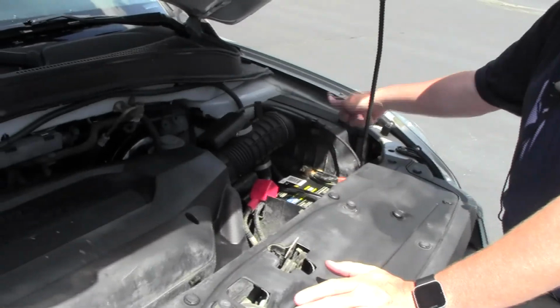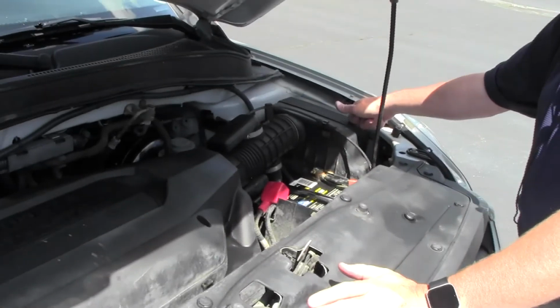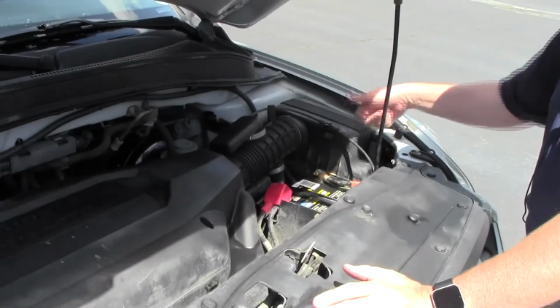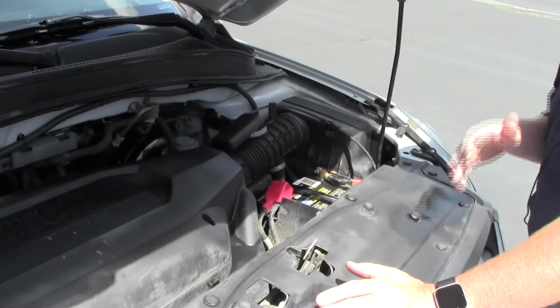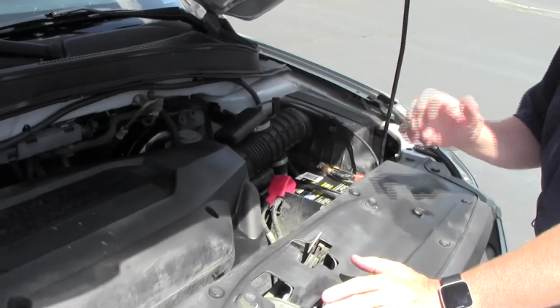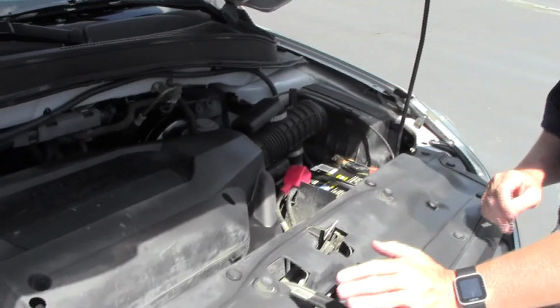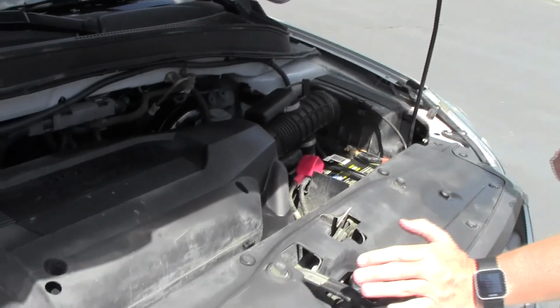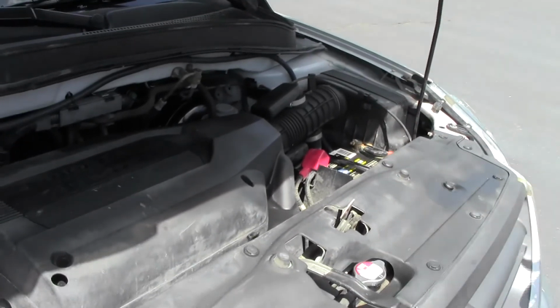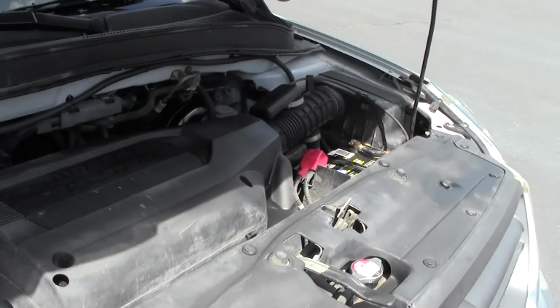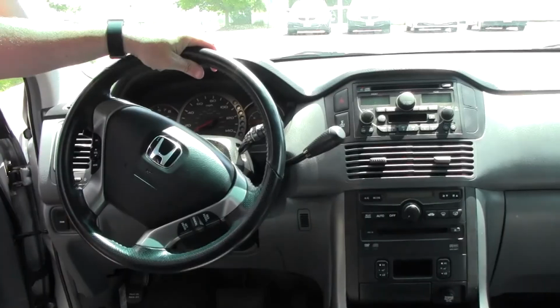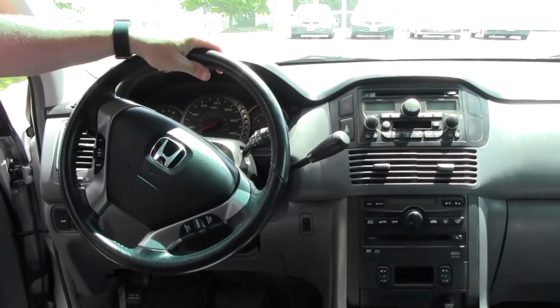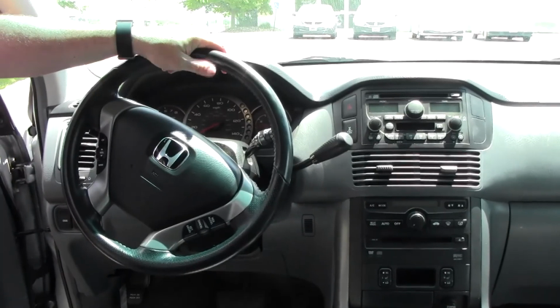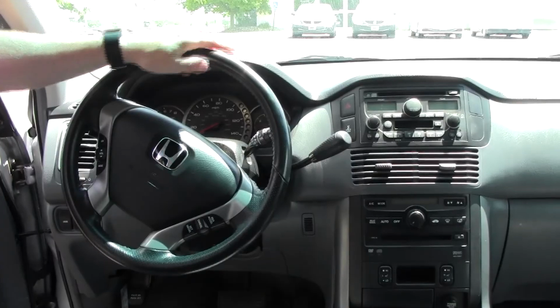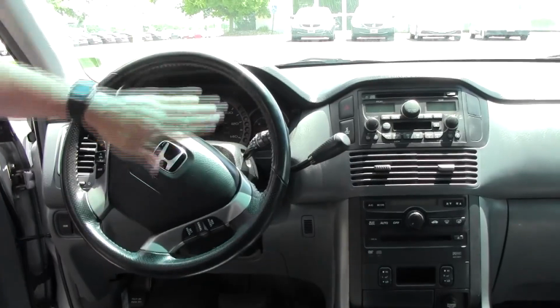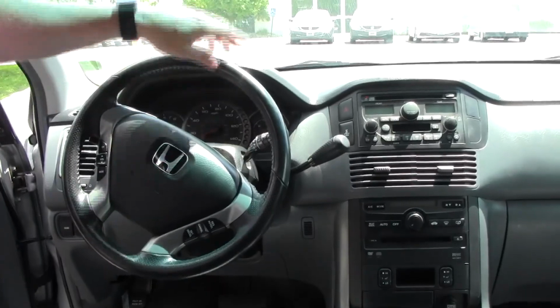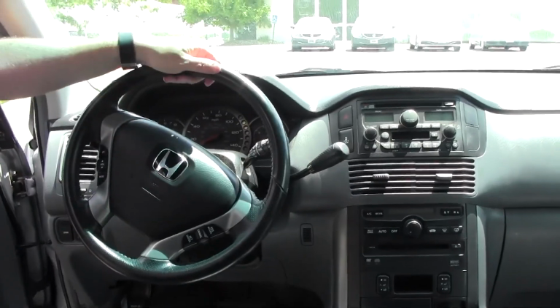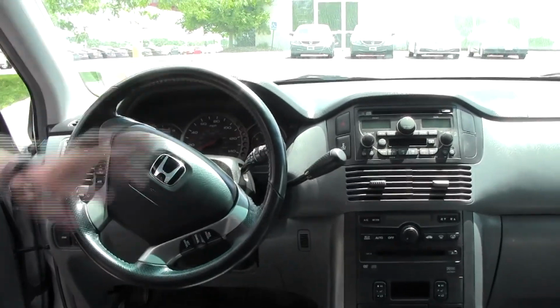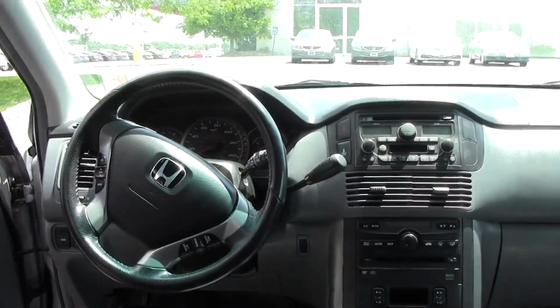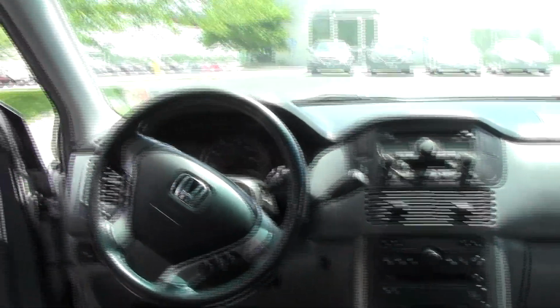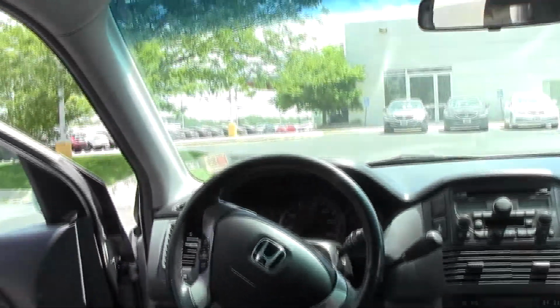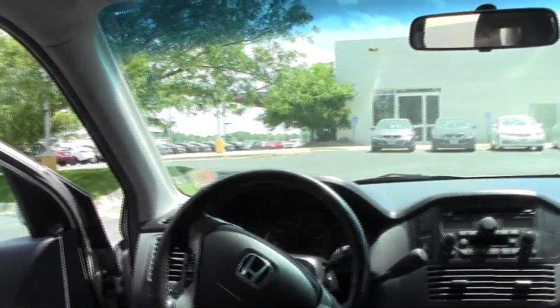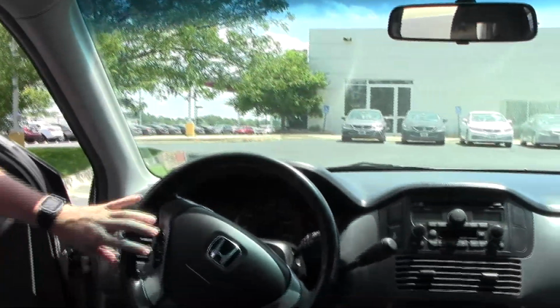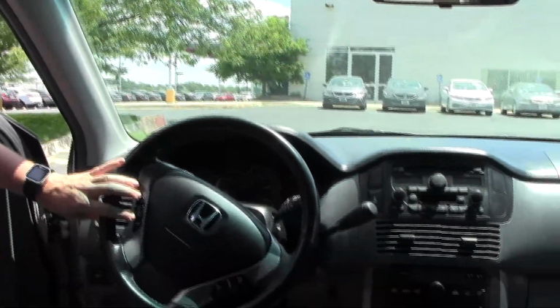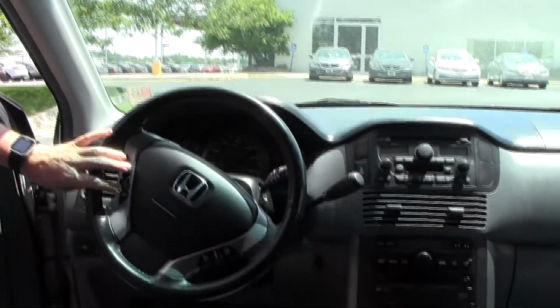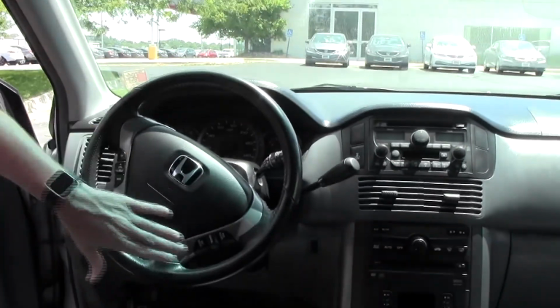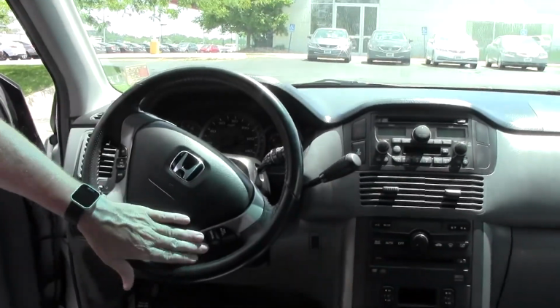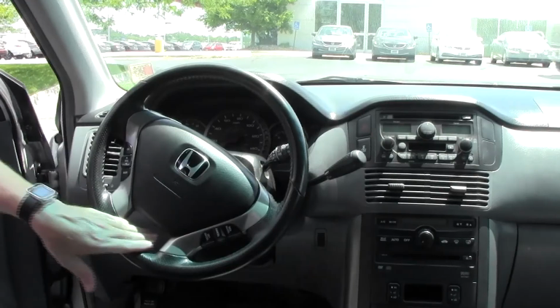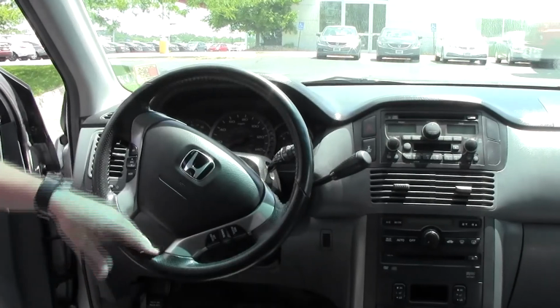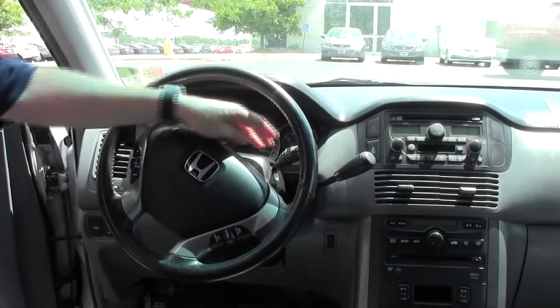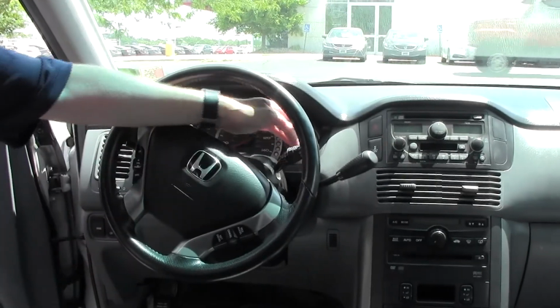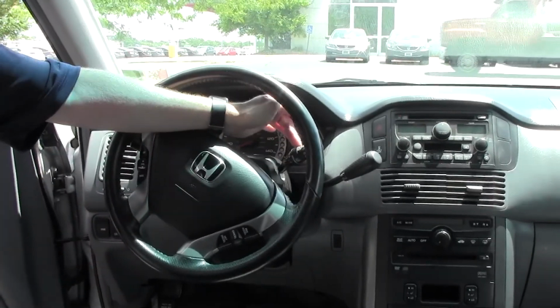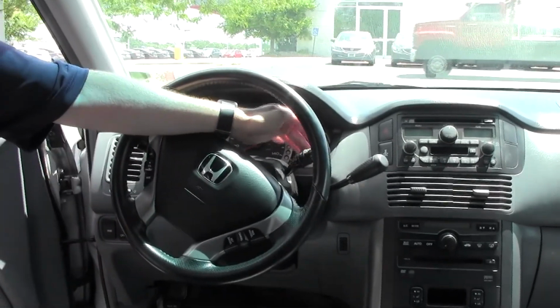Easy access to the air filter. The Pilot is a five-star crash-test rated vehicle. On the interior, you have driver and passenger side airbags, side impact airbags, fingertip controls for the radio and cruise, tilt steering, and intermittent wipers for the front.